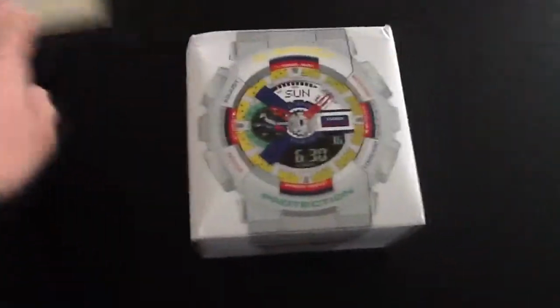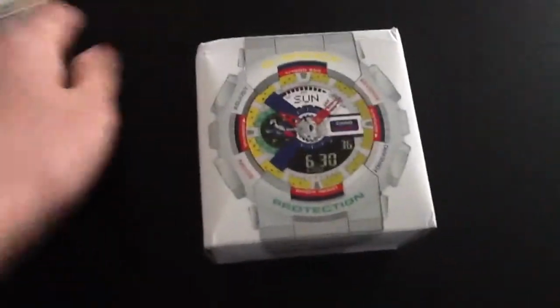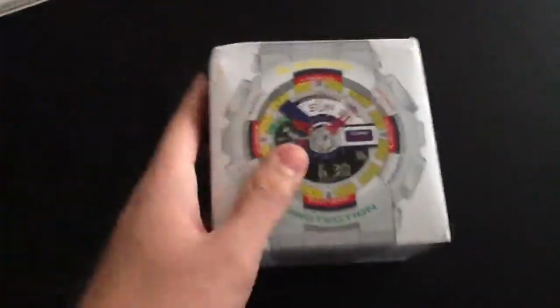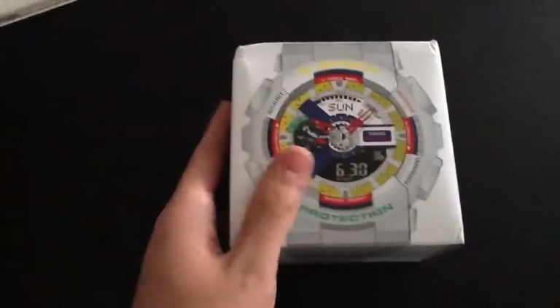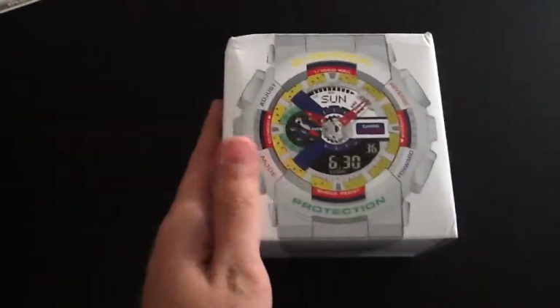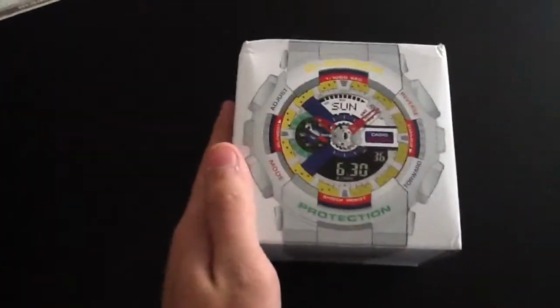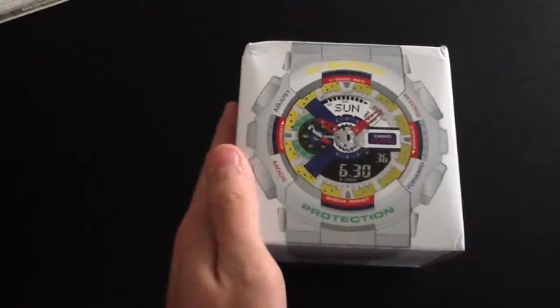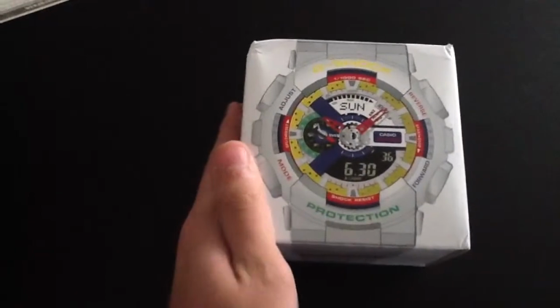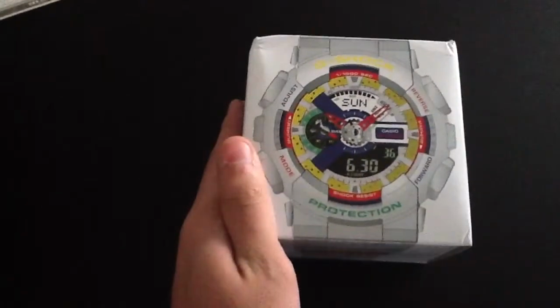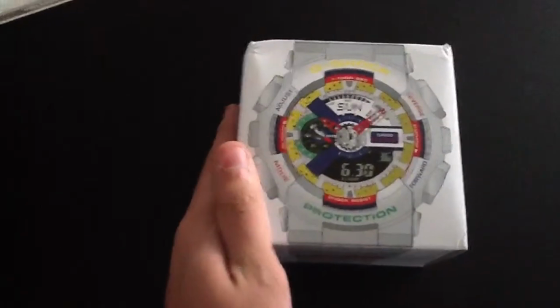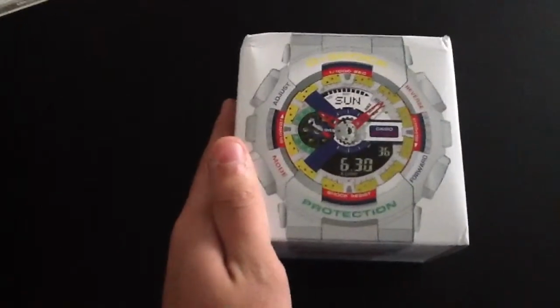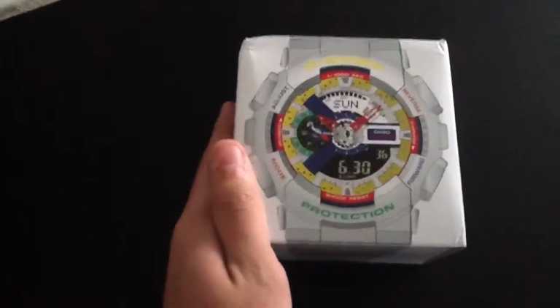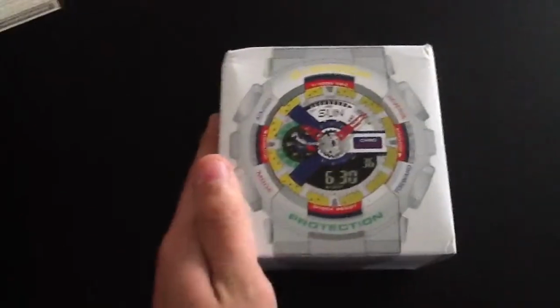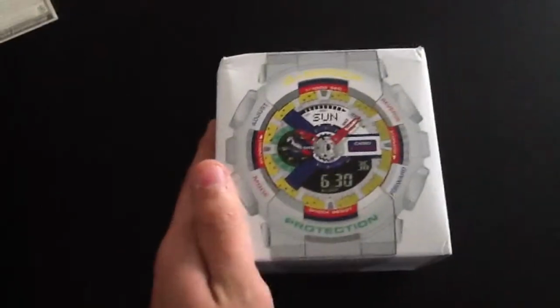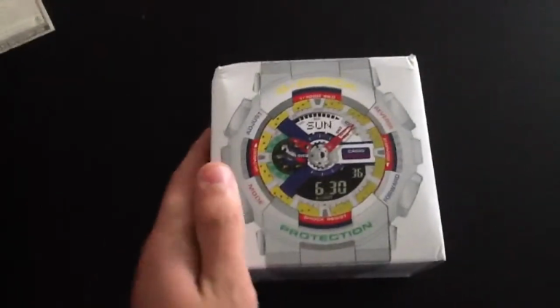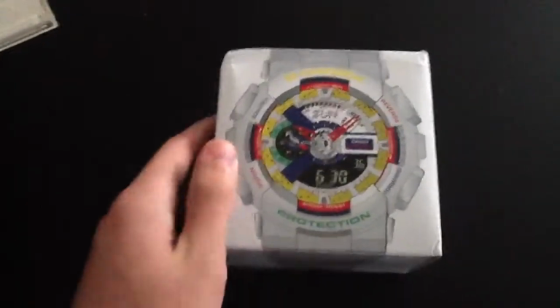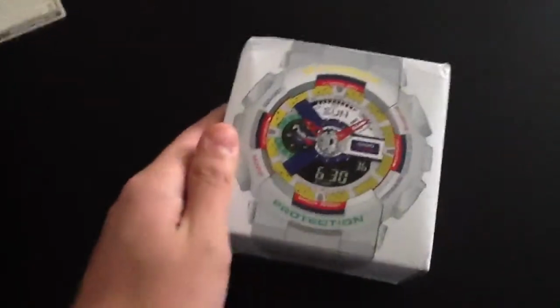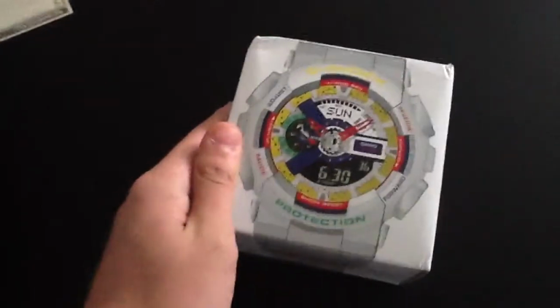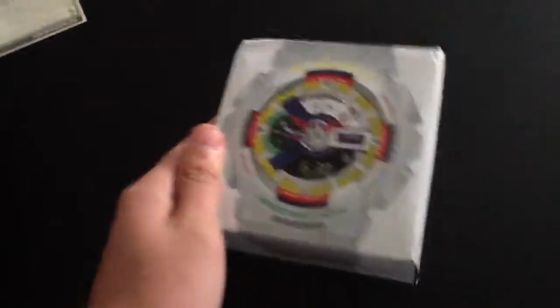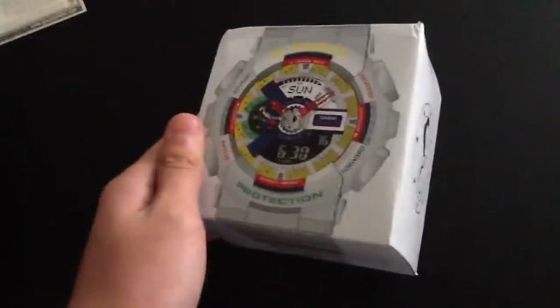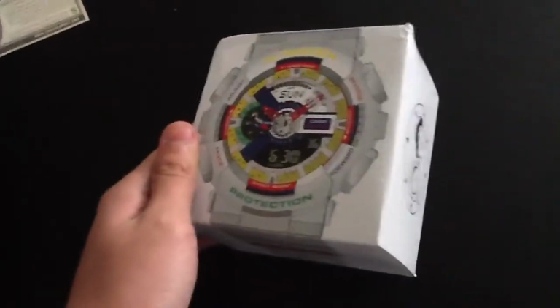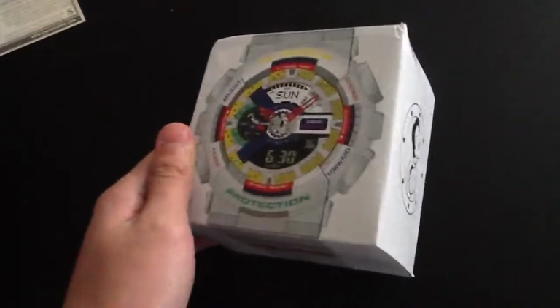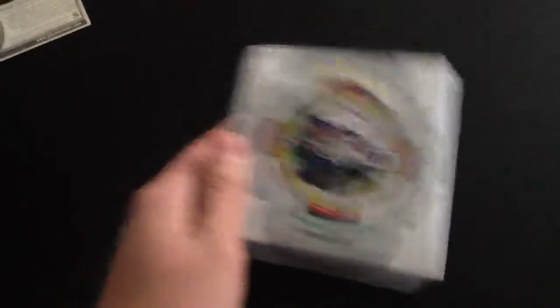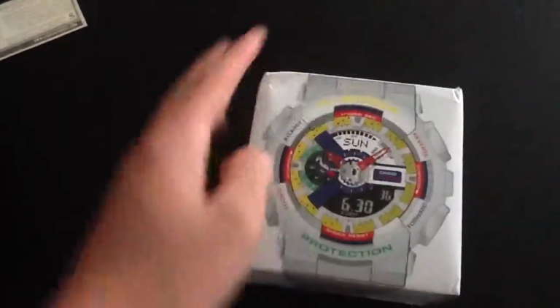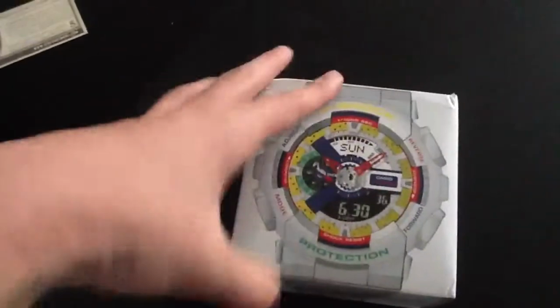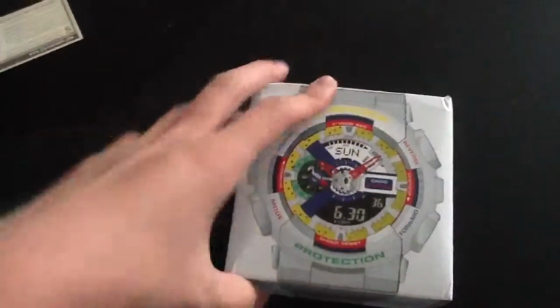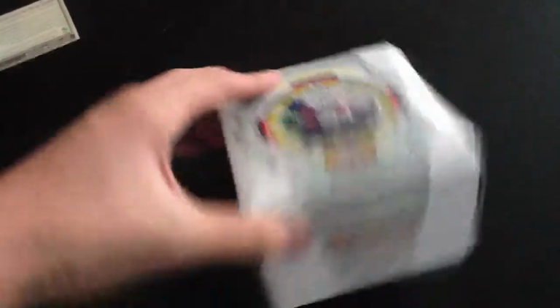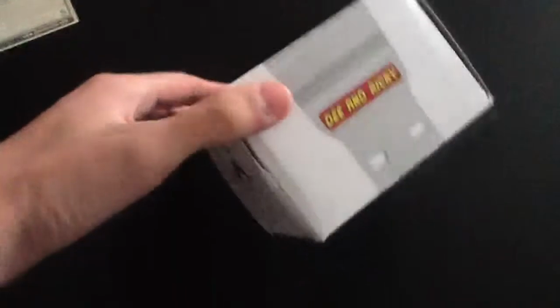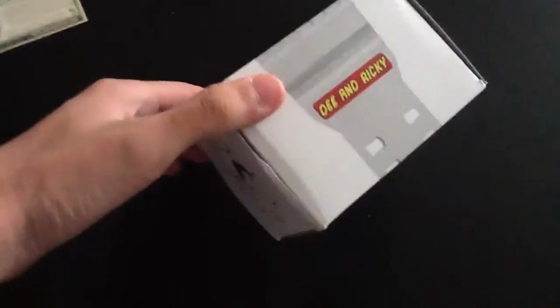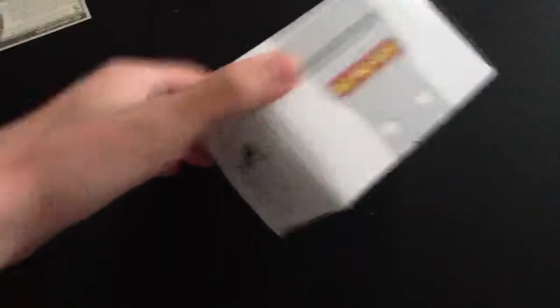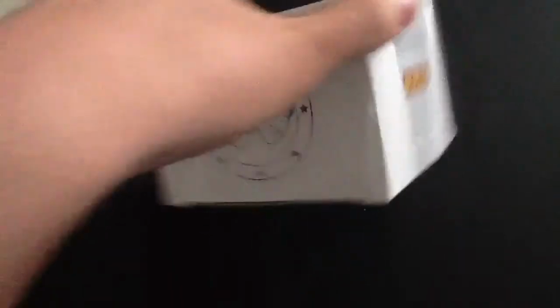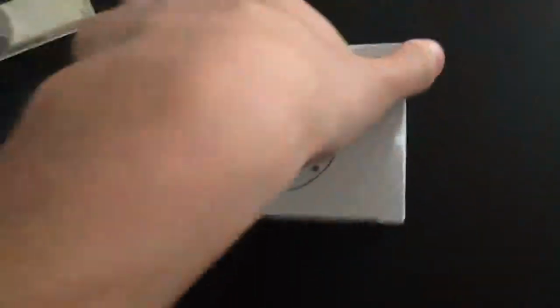This, as you can see, is a G-Shock watch. It's the D&Rickey. I got it yesterday, so I'm really excited about it.